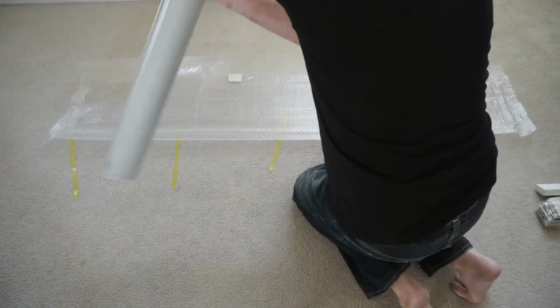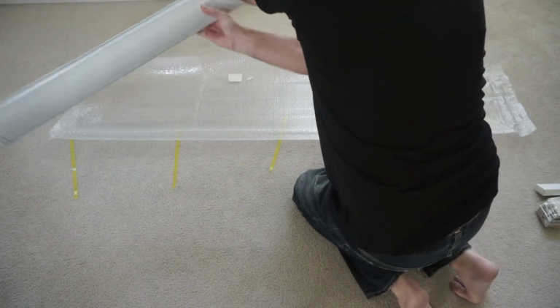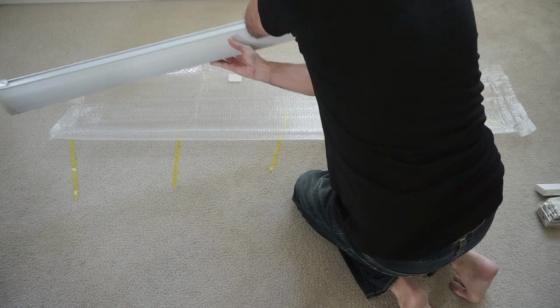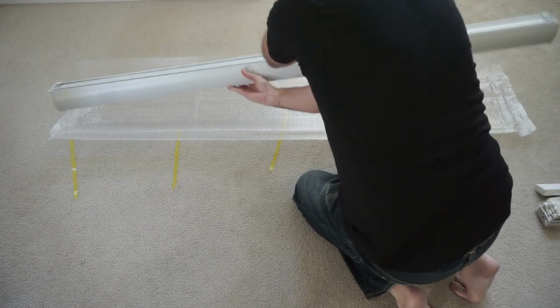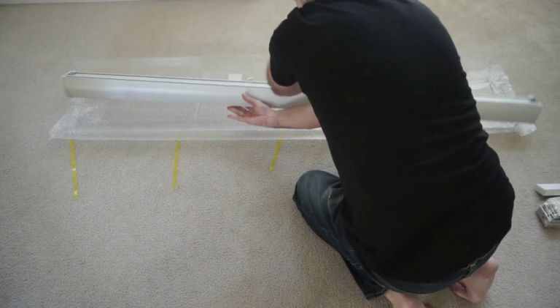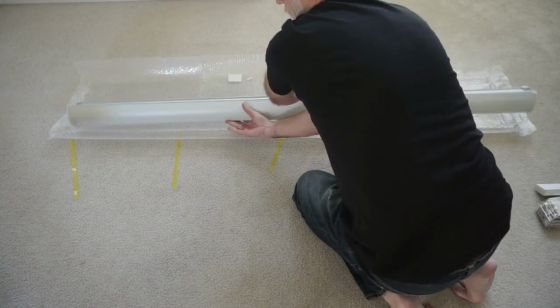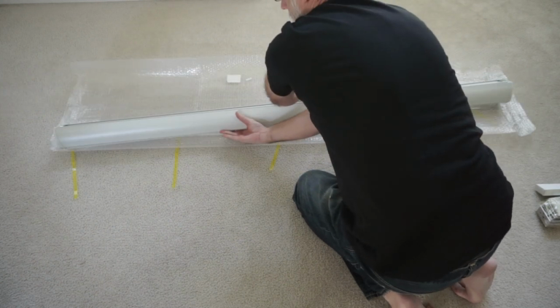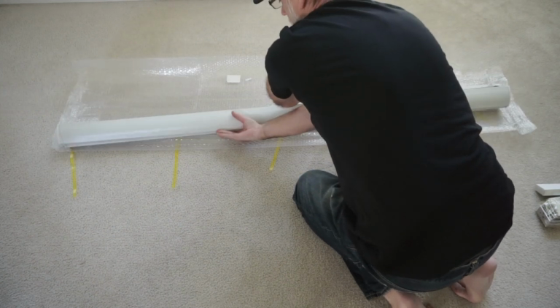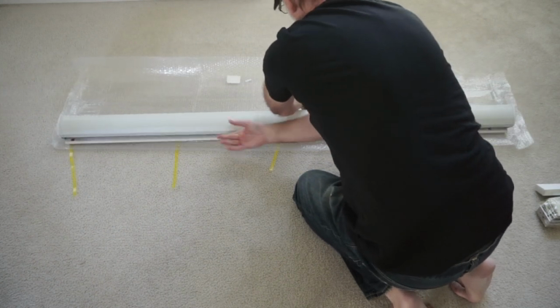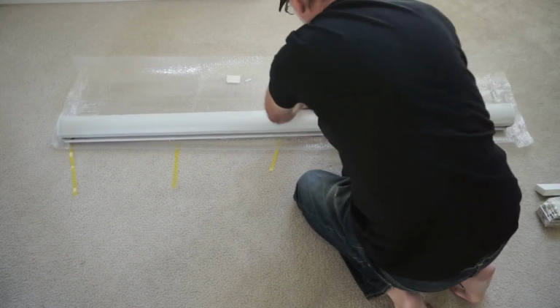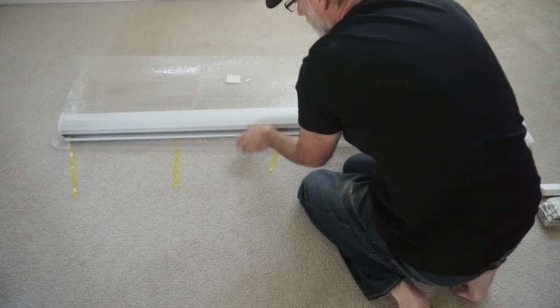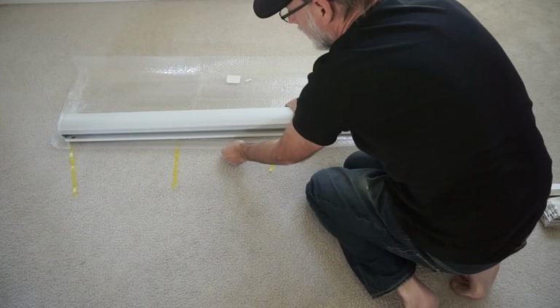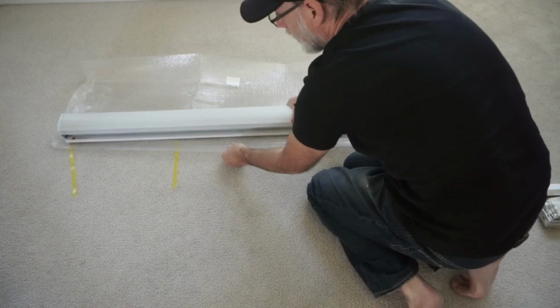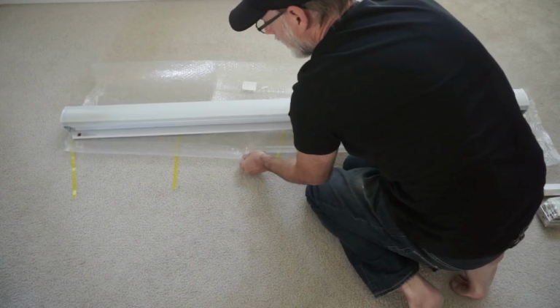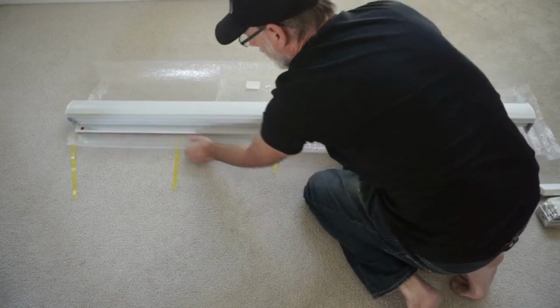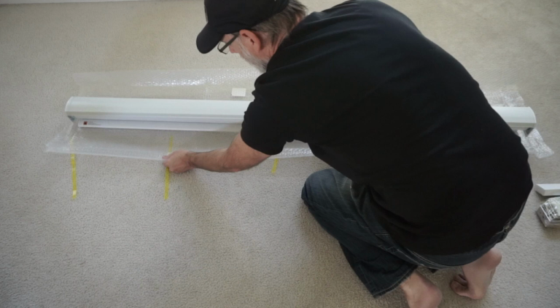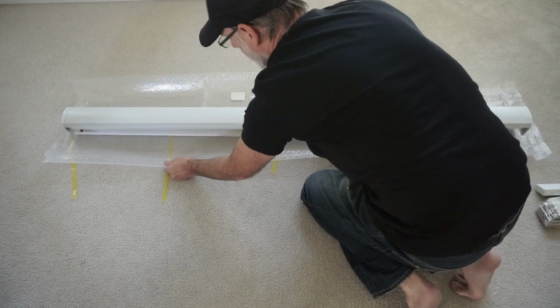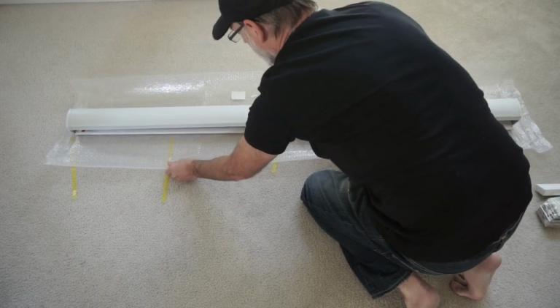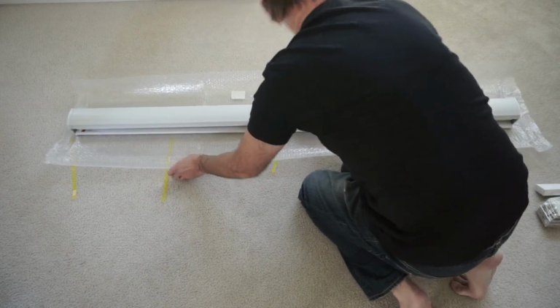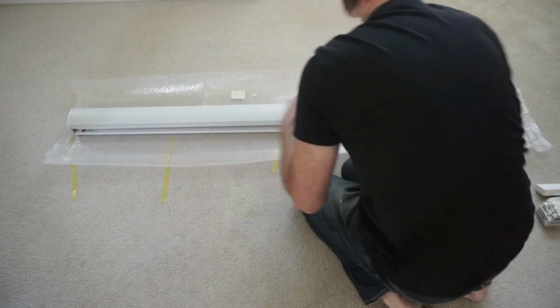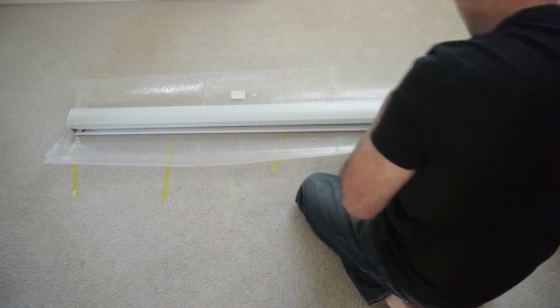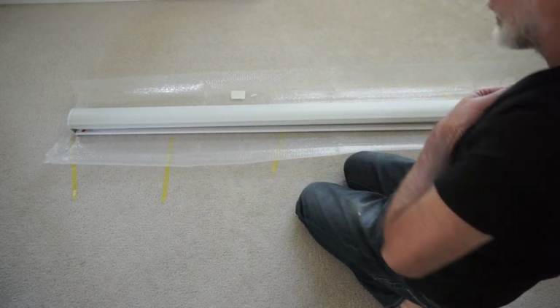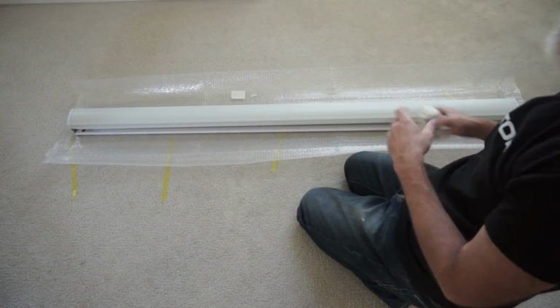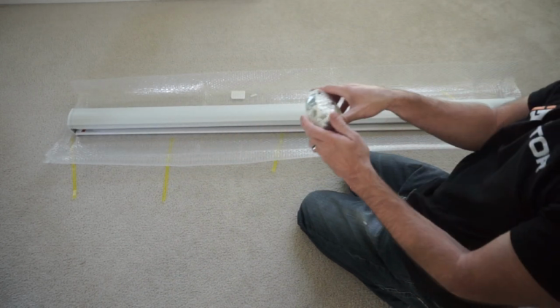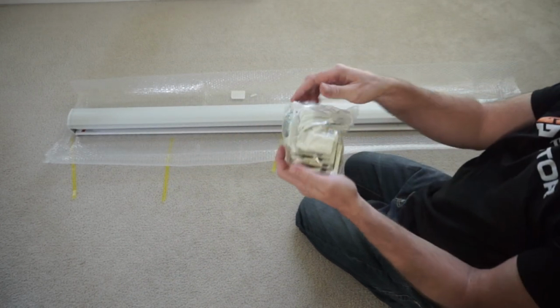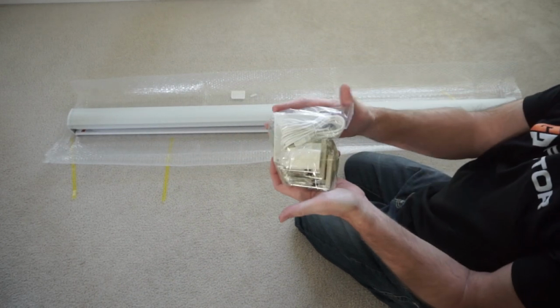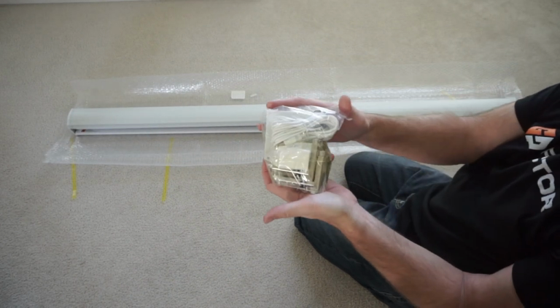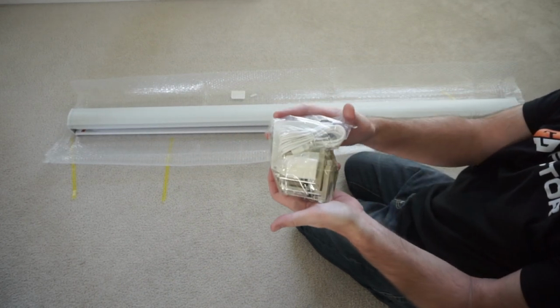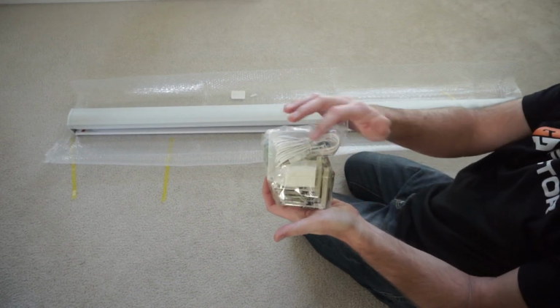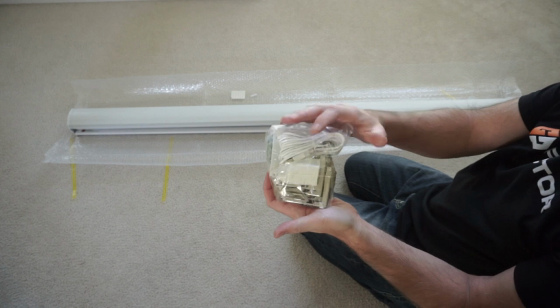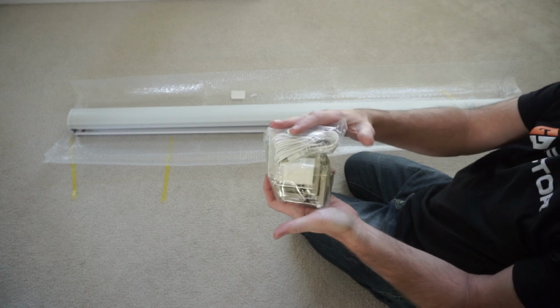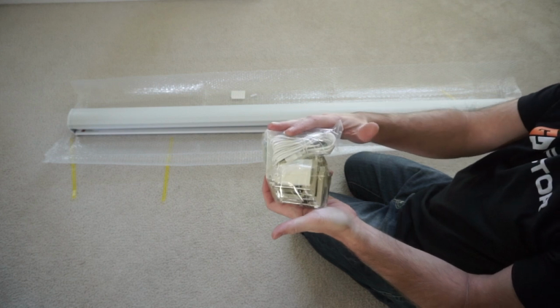This is what it will look like from the front. Next we'll open it up and show you a closer look at what comes inside.